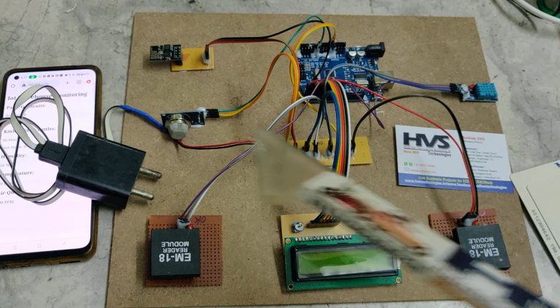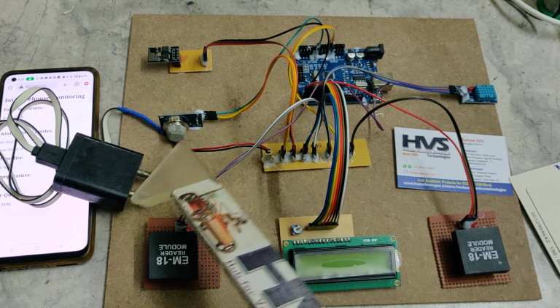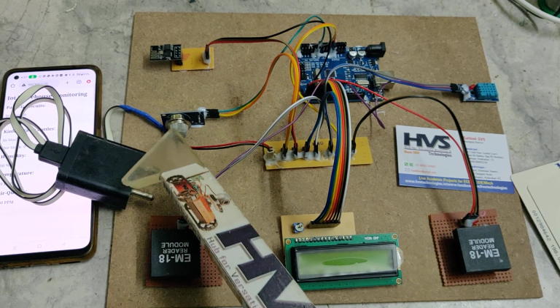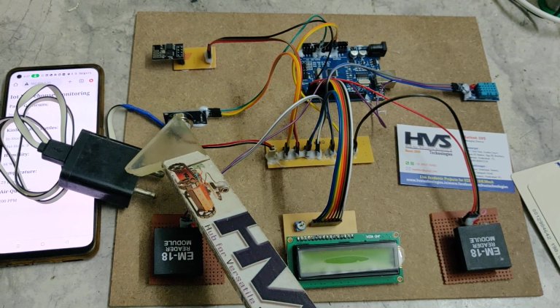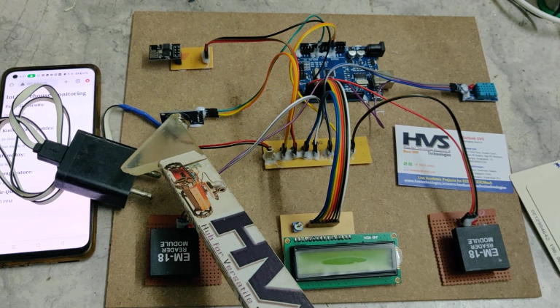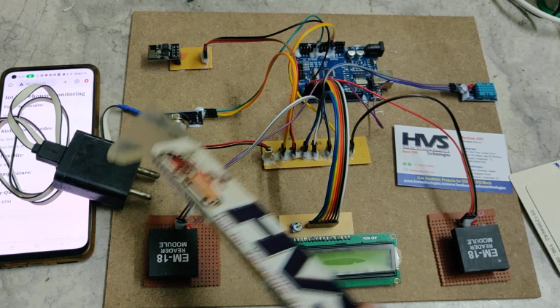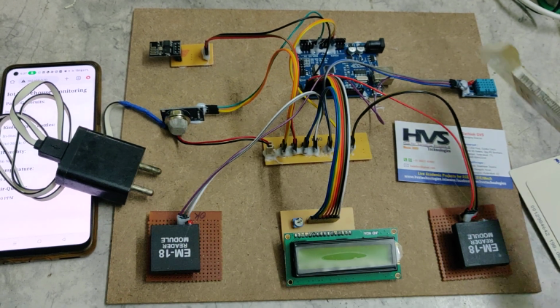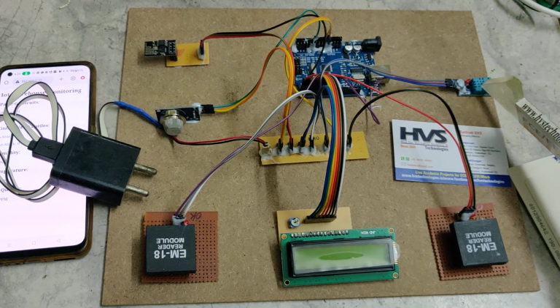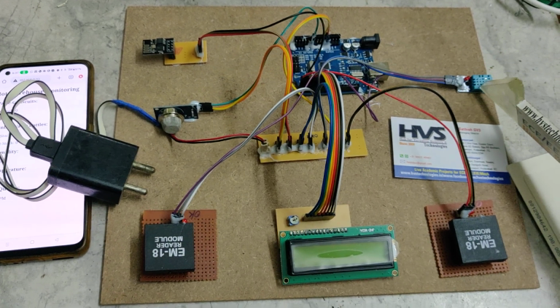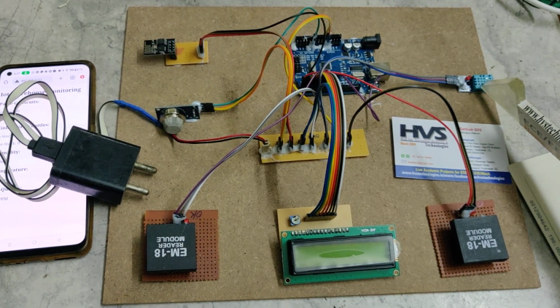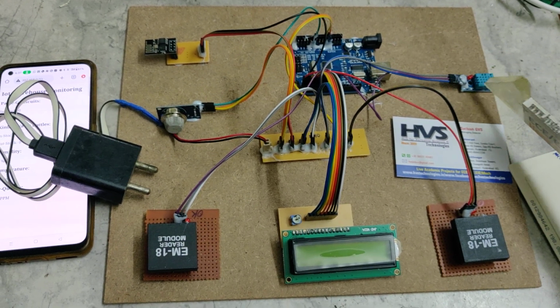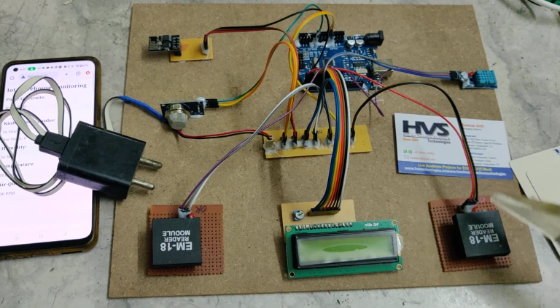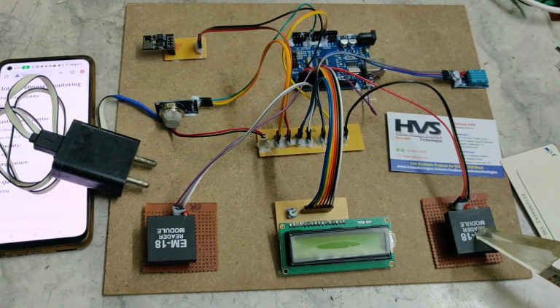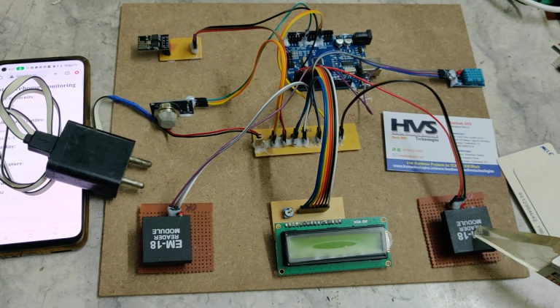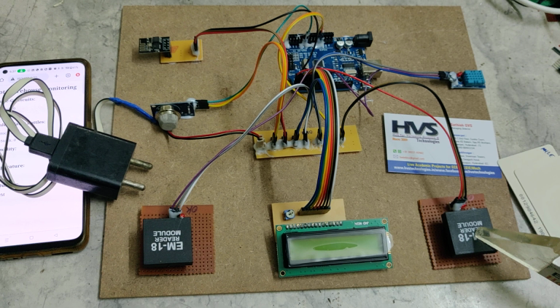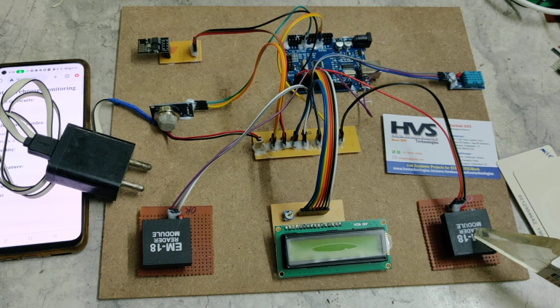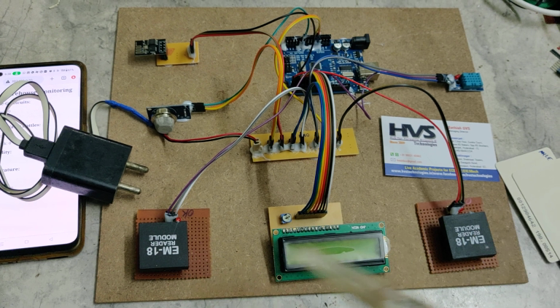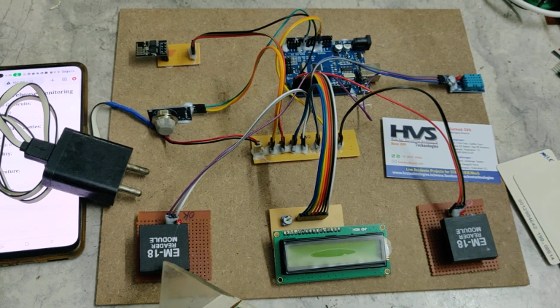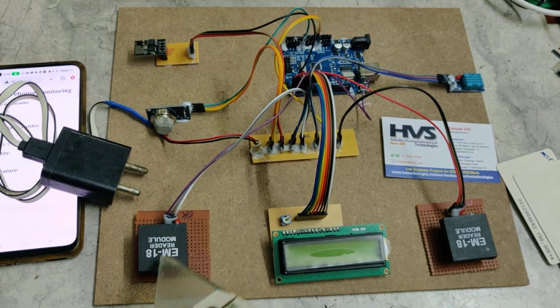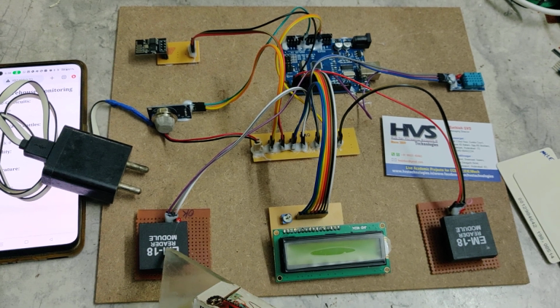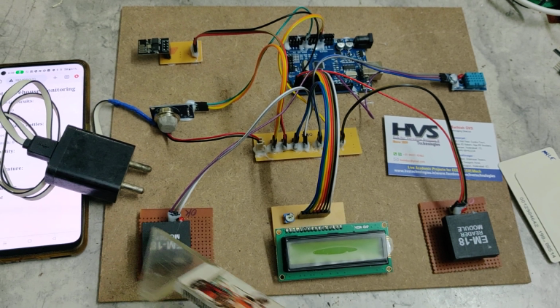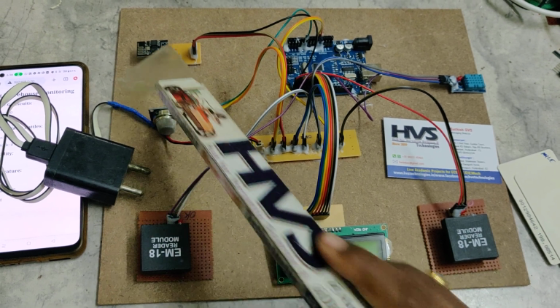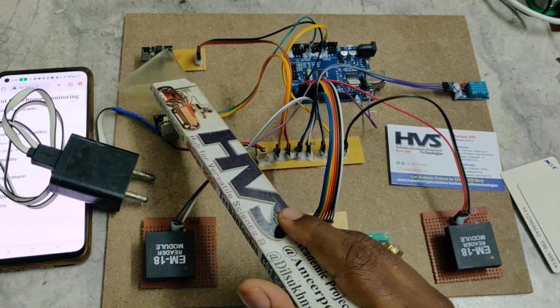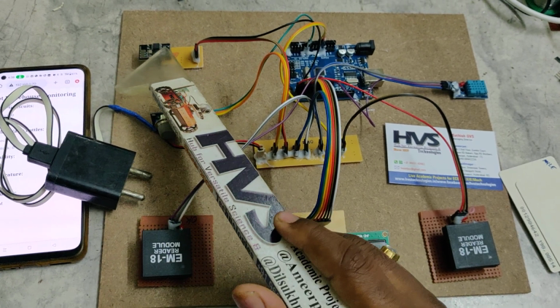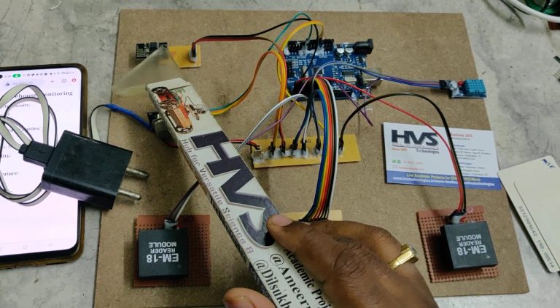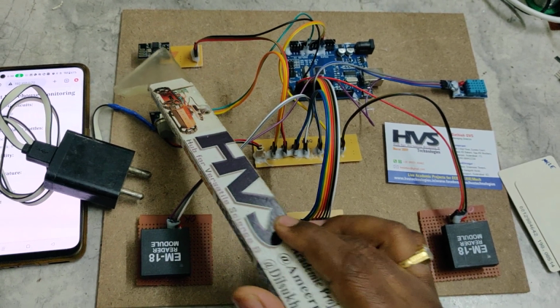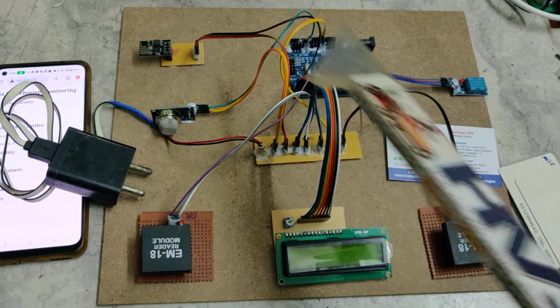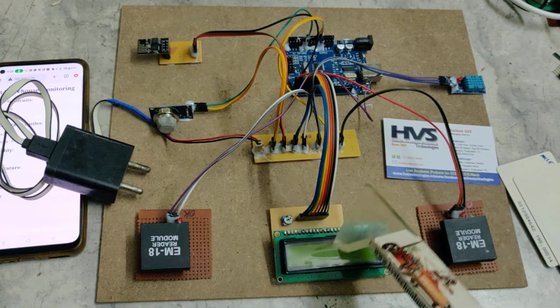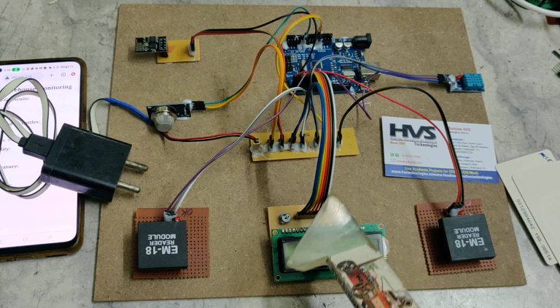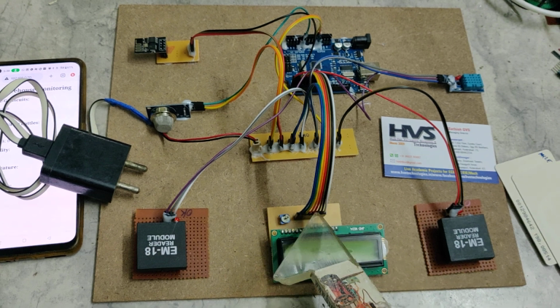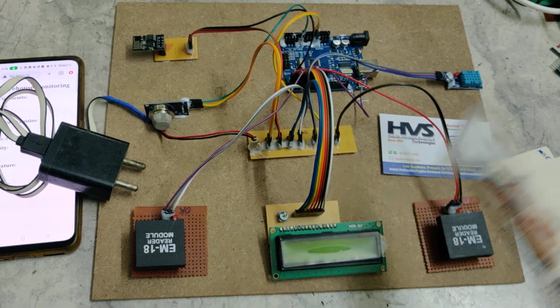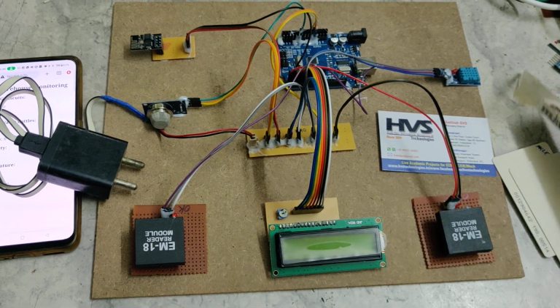The interfacing connections are: MQ135 to A0, DHT11 to pin number 10, RFID modules to pin numbers H and 0, ESP8266 to pin numbers 1 and 2, and pin number 27 for the LCD screen.